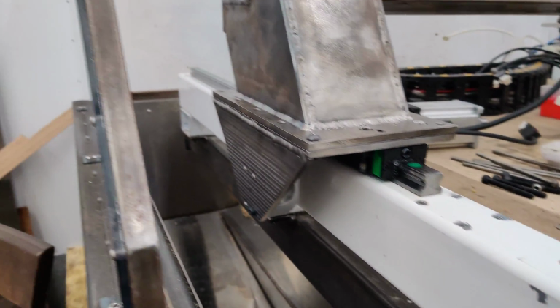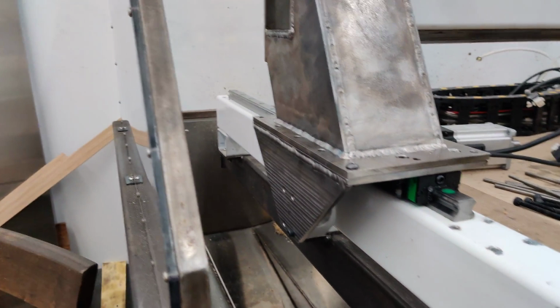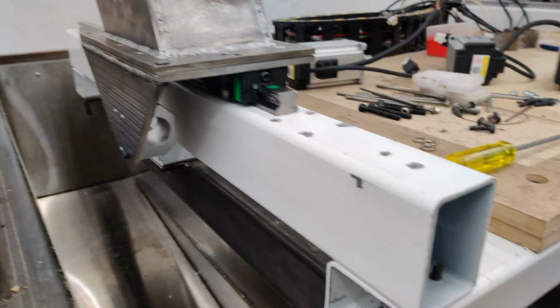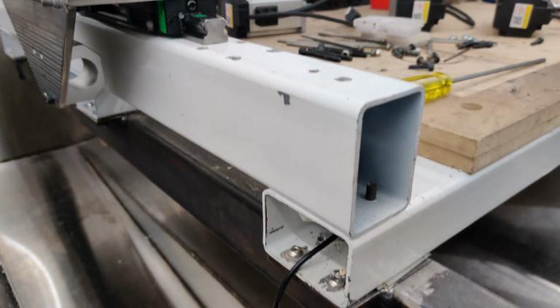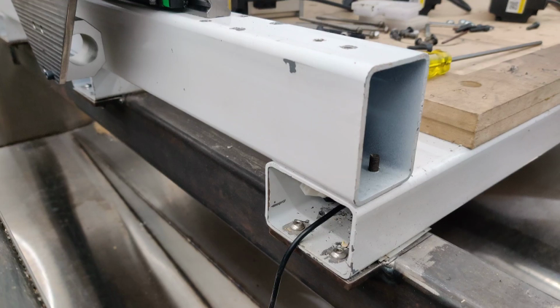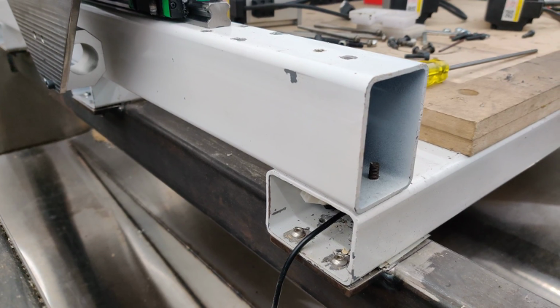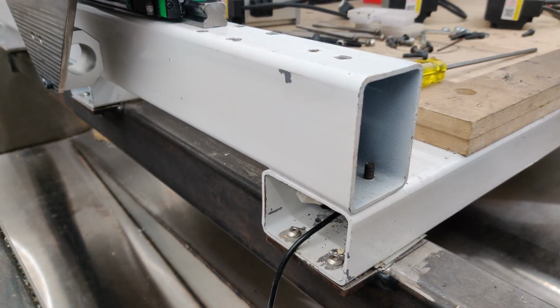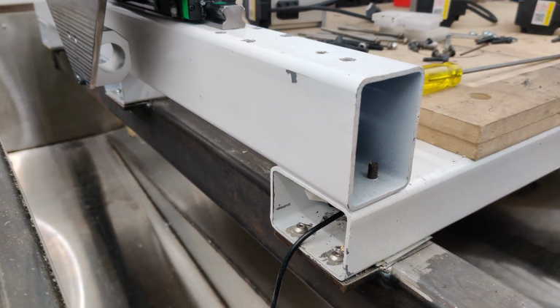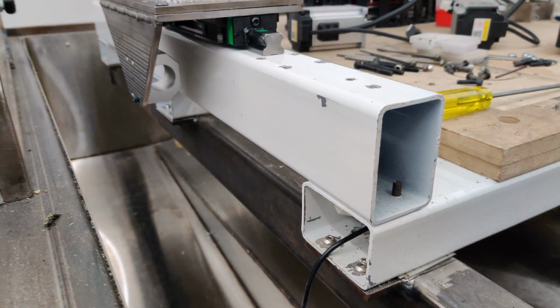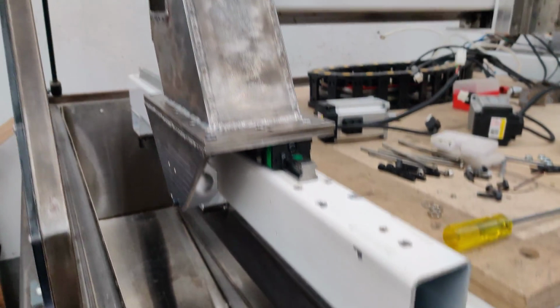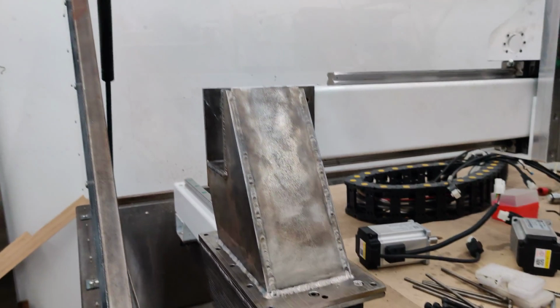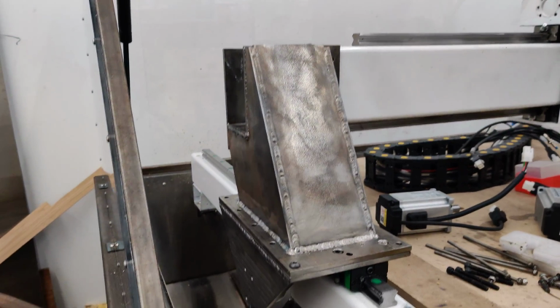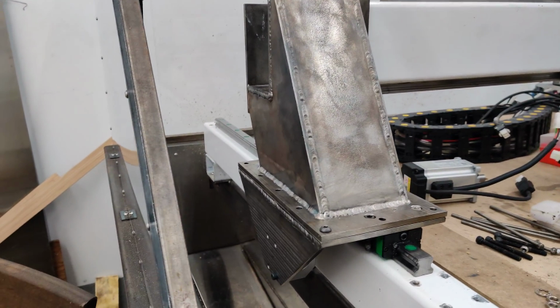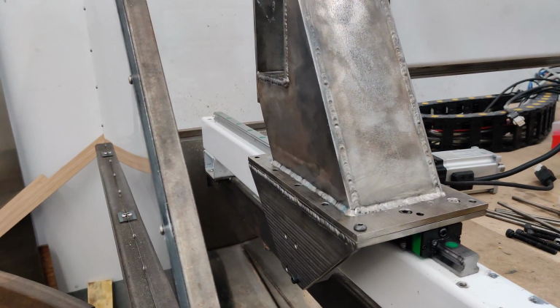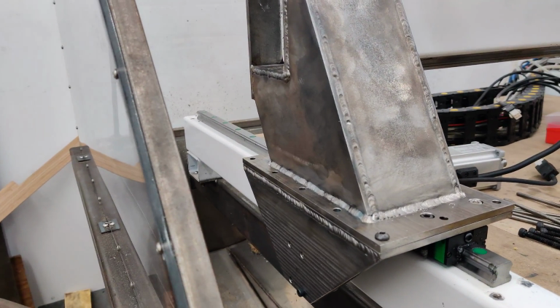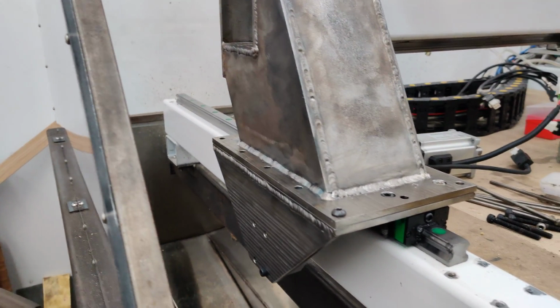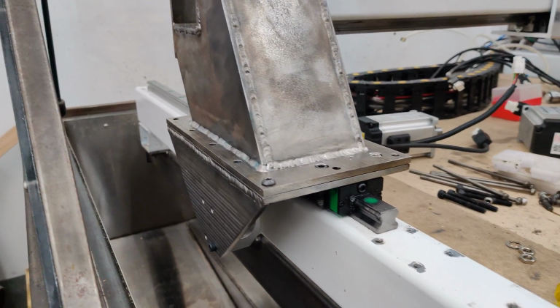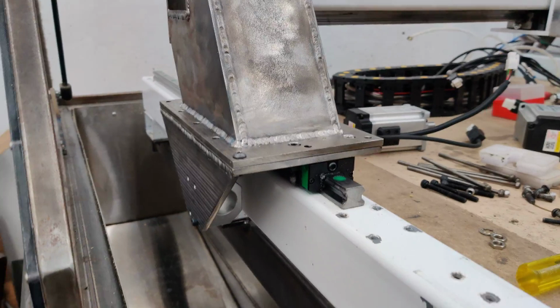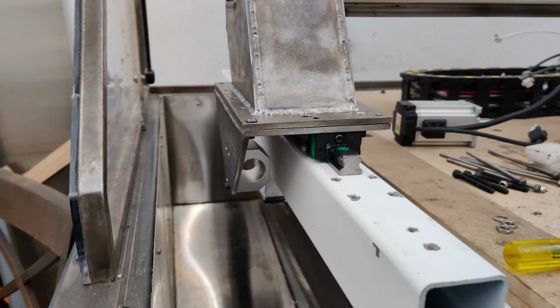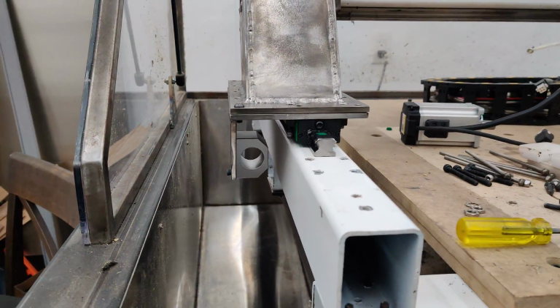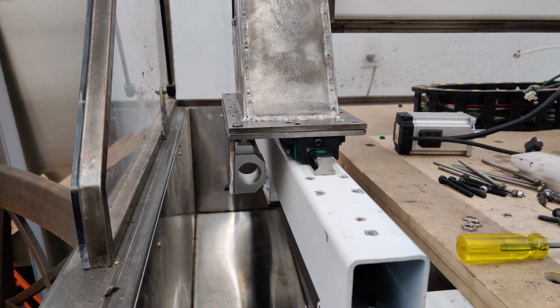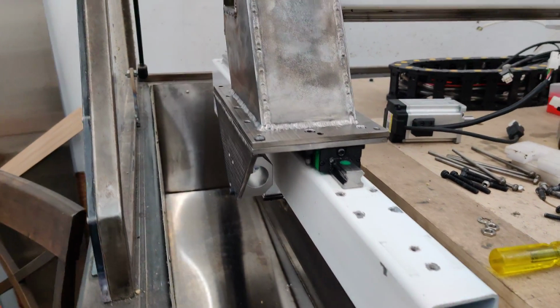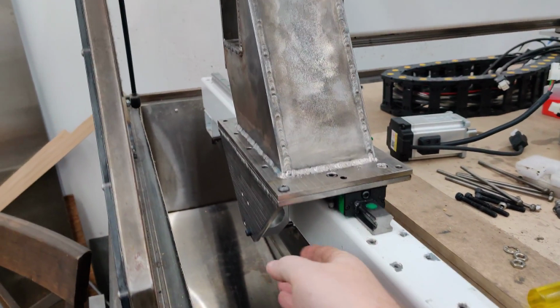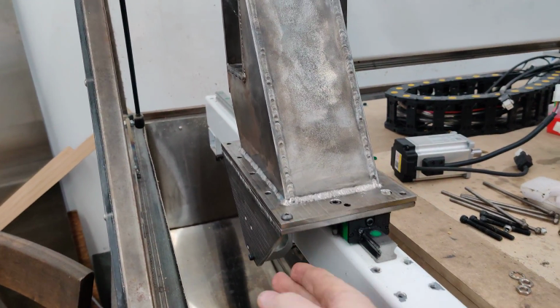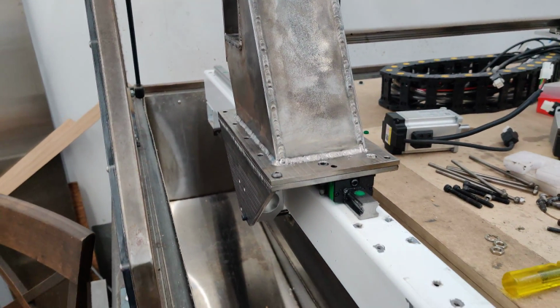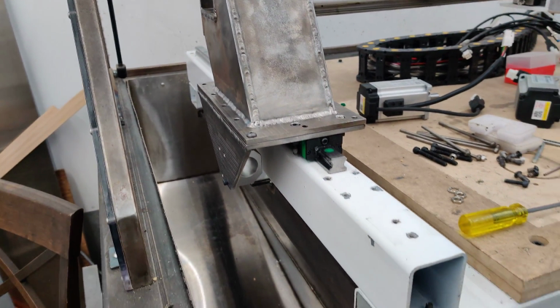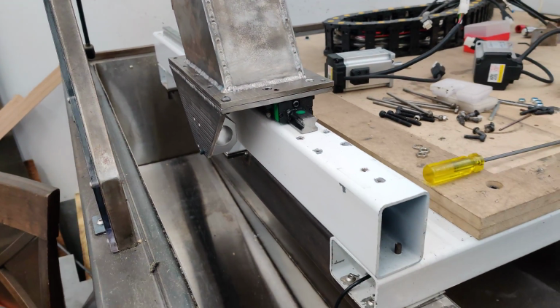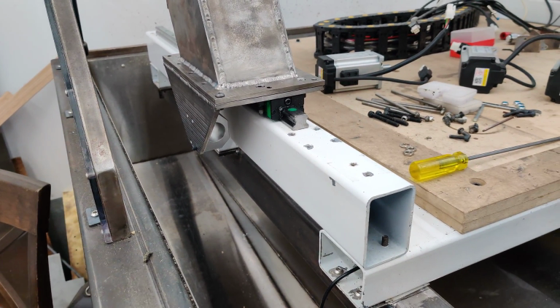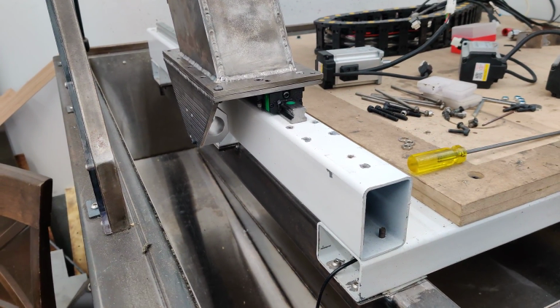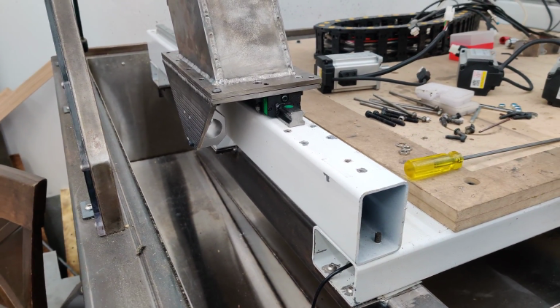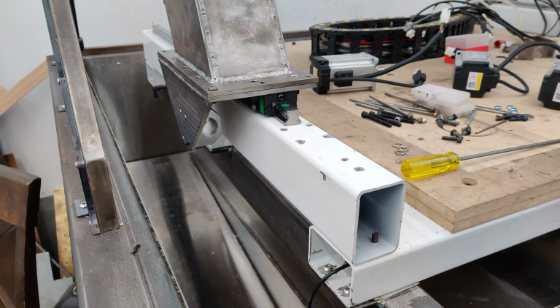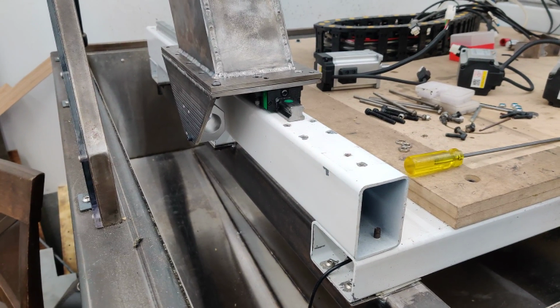I'll have to figure out what I'm going to do for getting the marking out of the holes here. I don't think I'll be able to get a drill in here, so what I'll probably have to do is strip it all down and maybe just have the lower half on it and work on each Y-axis separately.